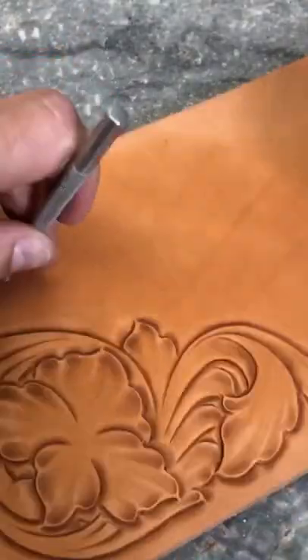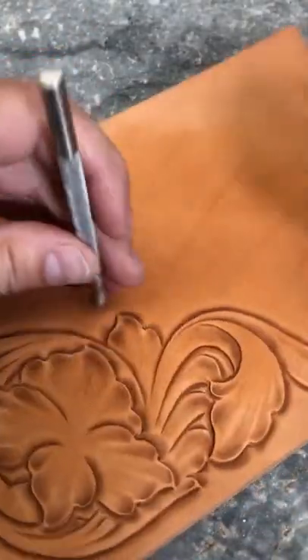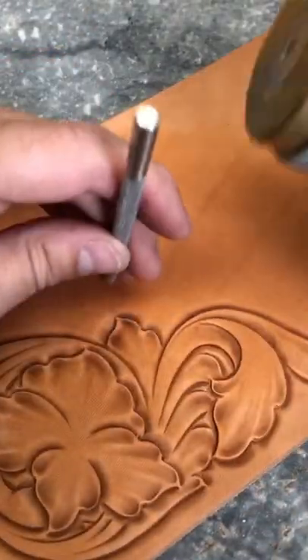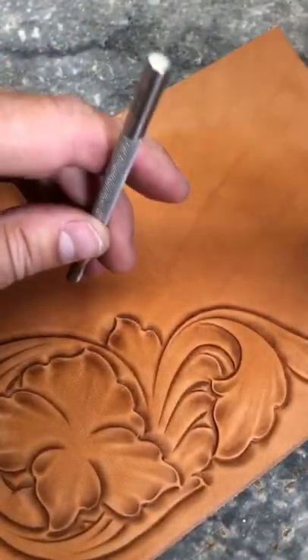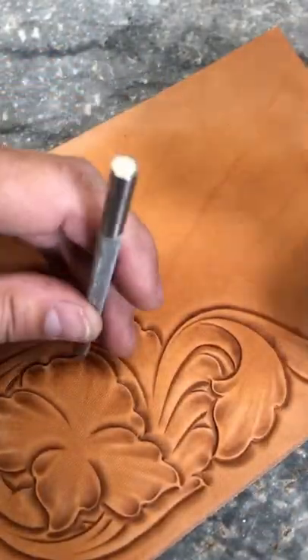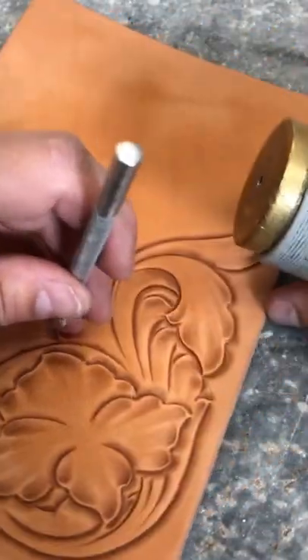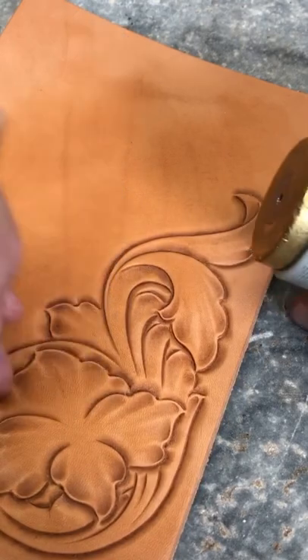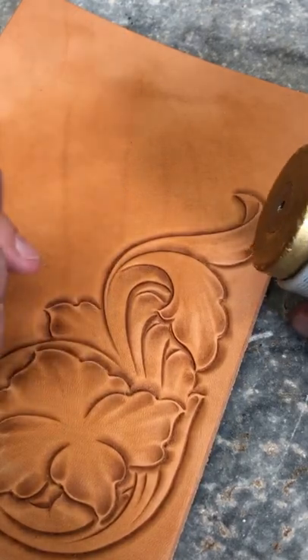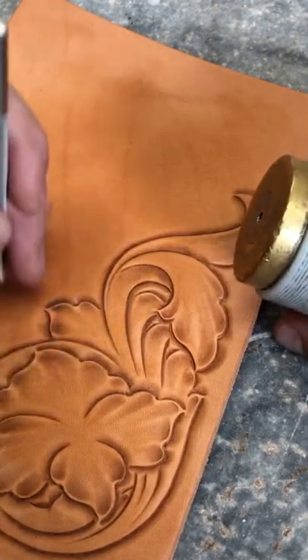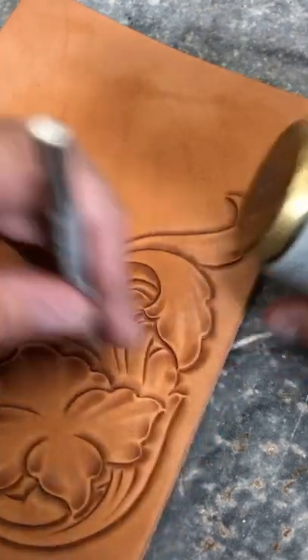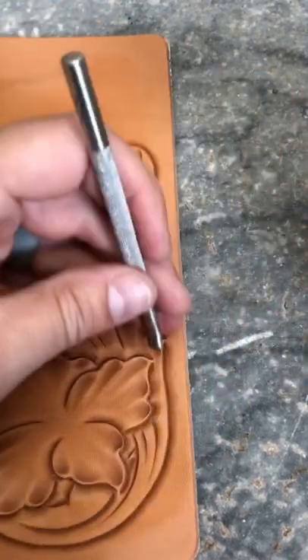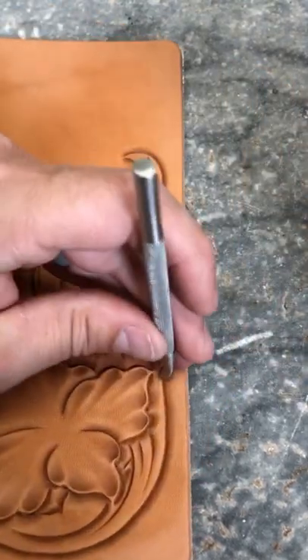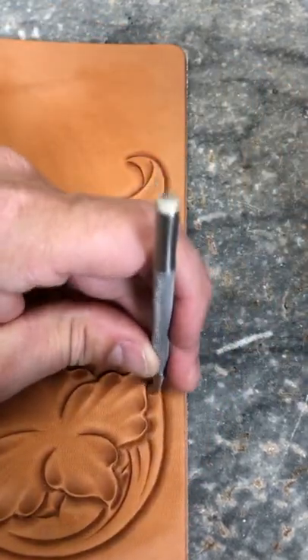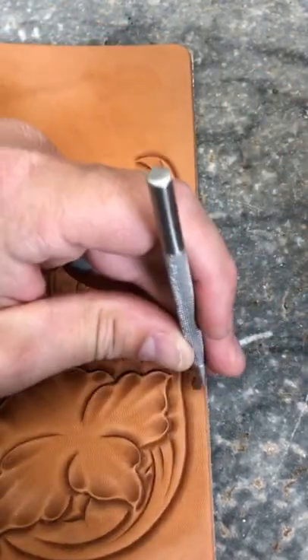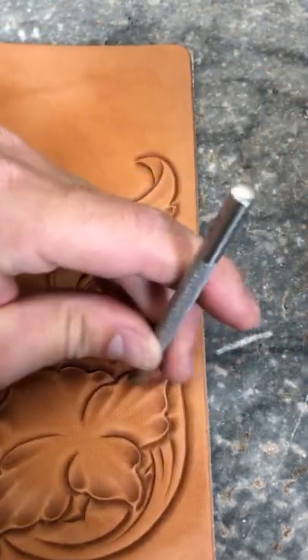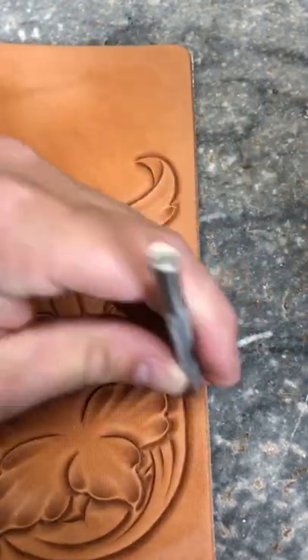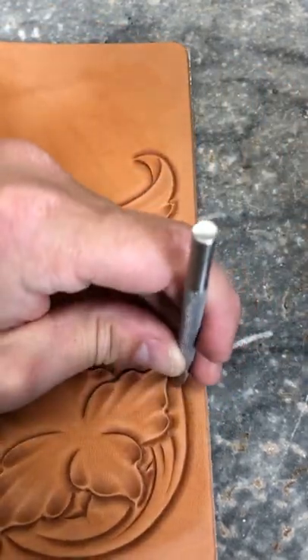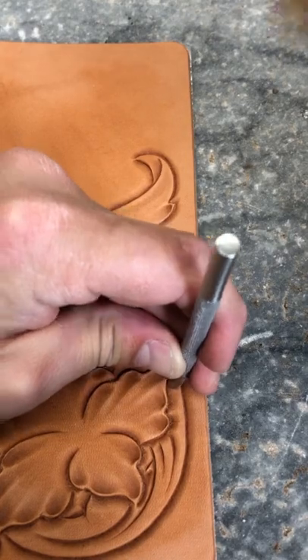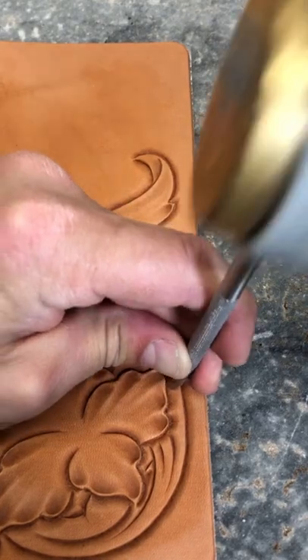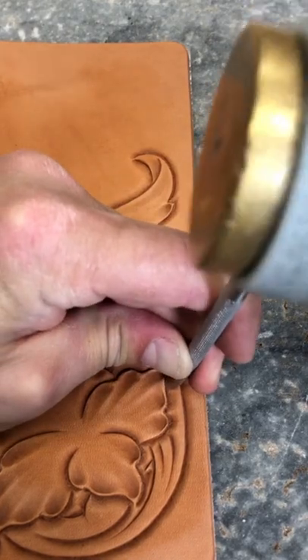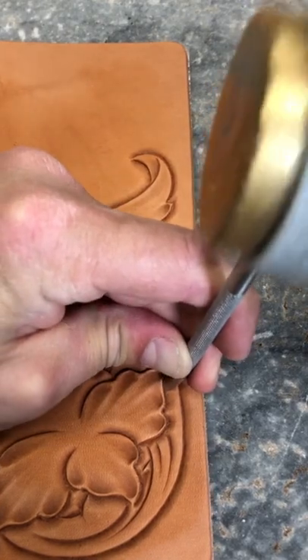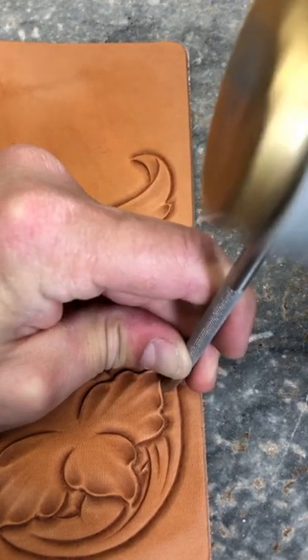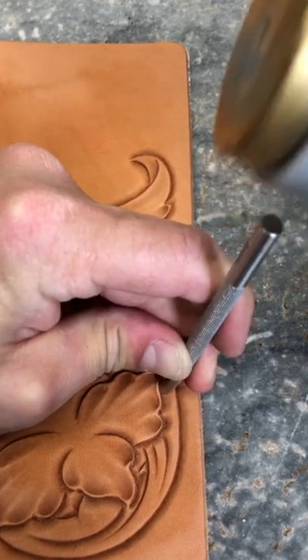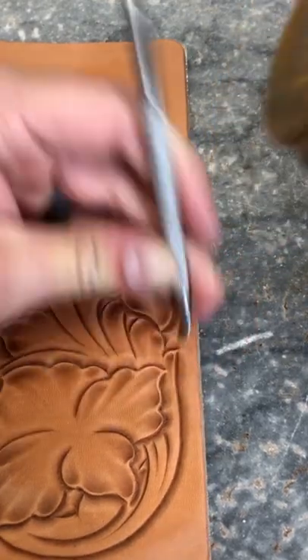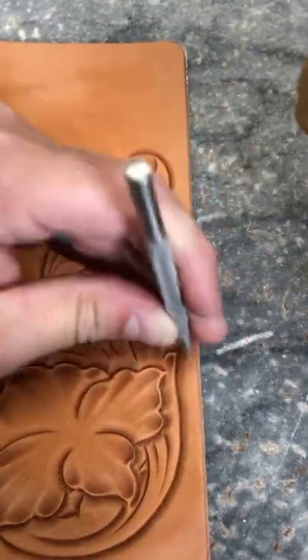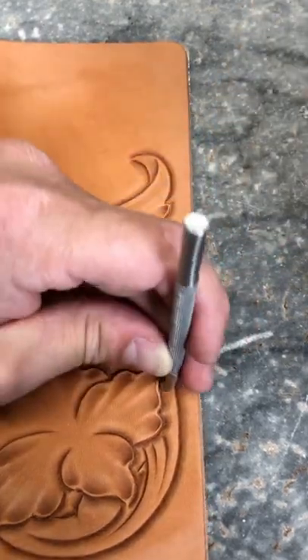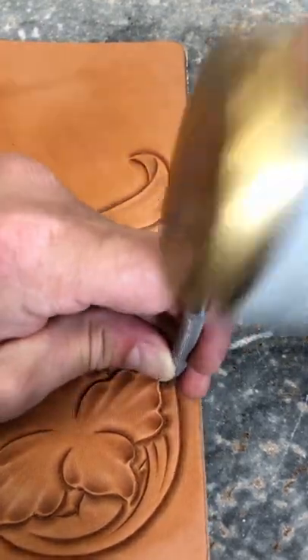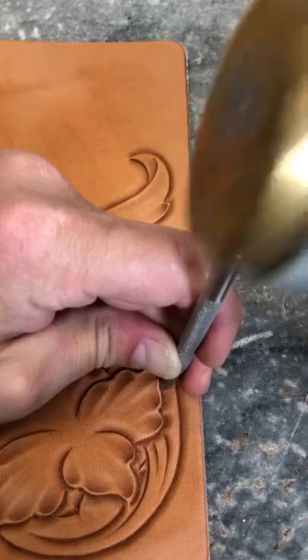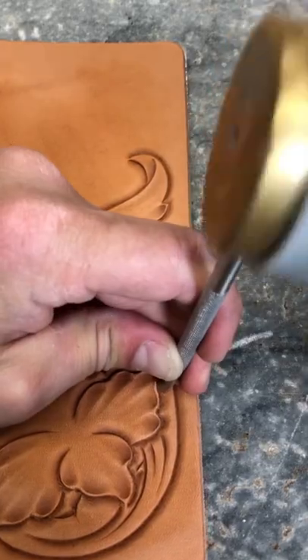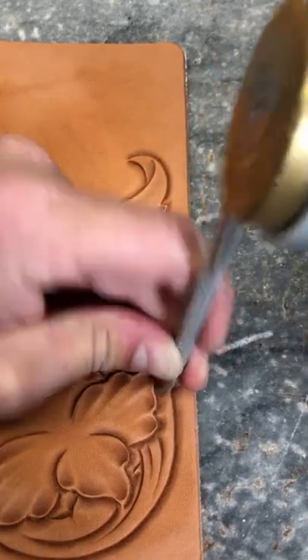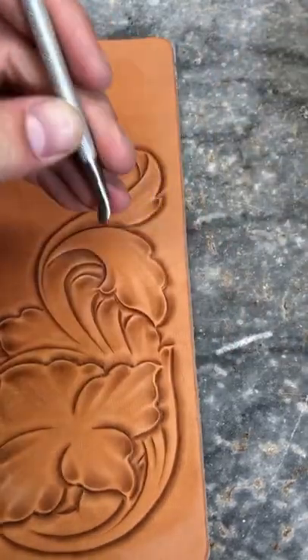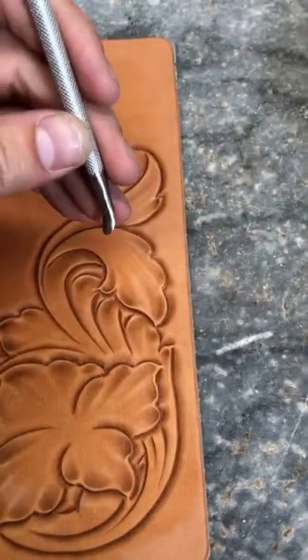What I don't want to do is hit too hard down and just put a big divot back behind there. We want to actually squeeze in and pull that tool a little bit to create a wrinkle.